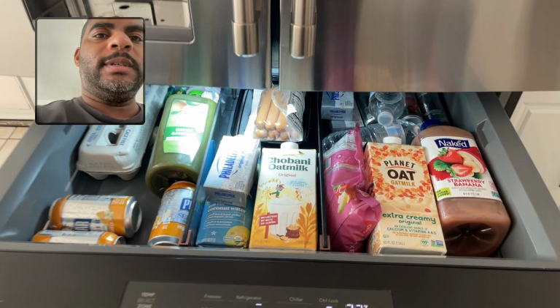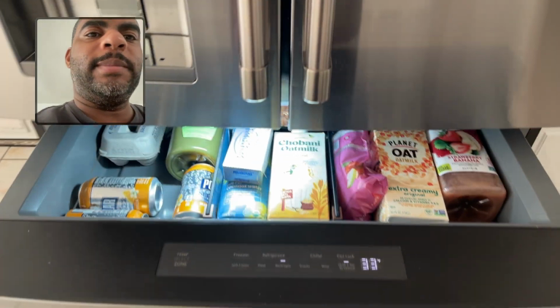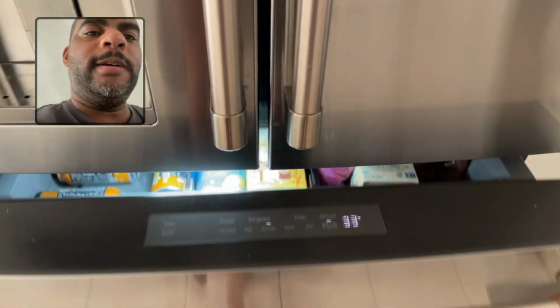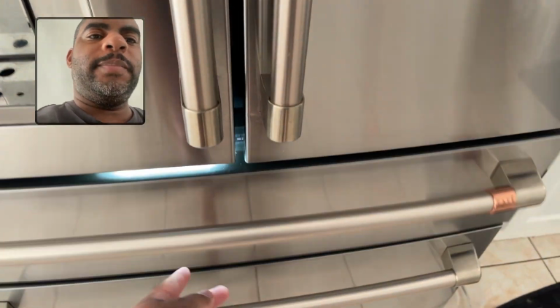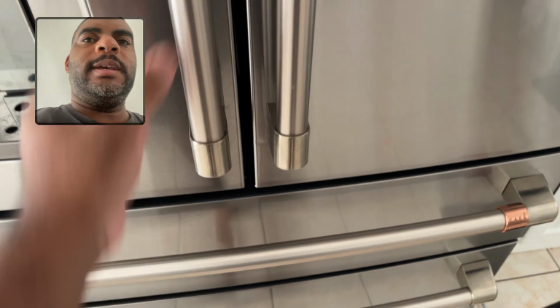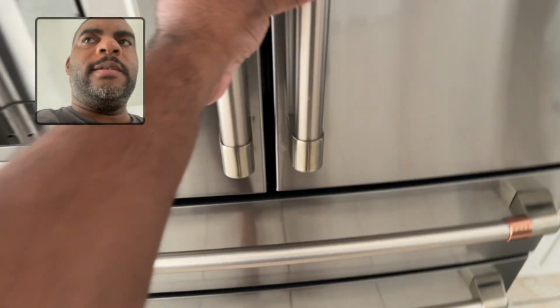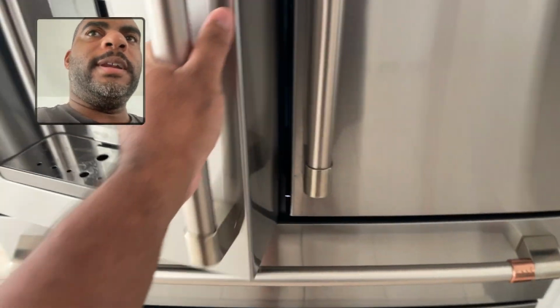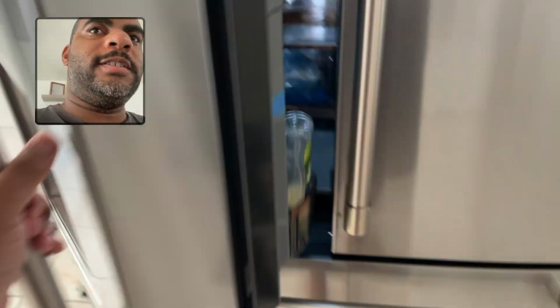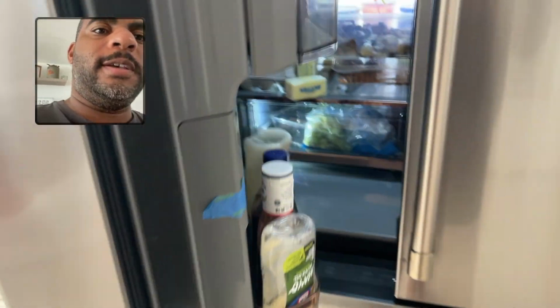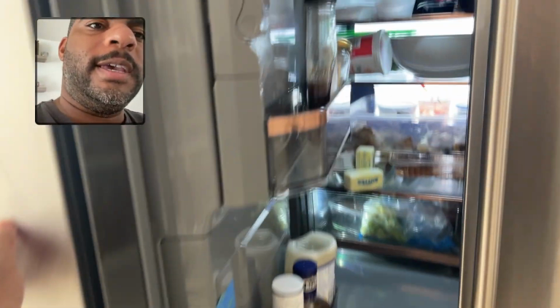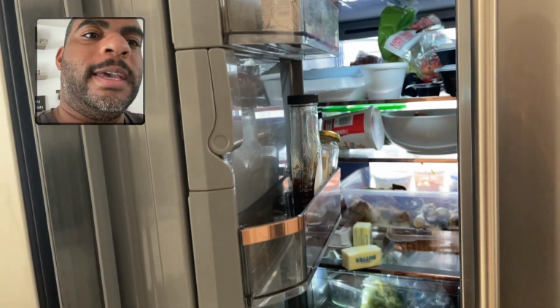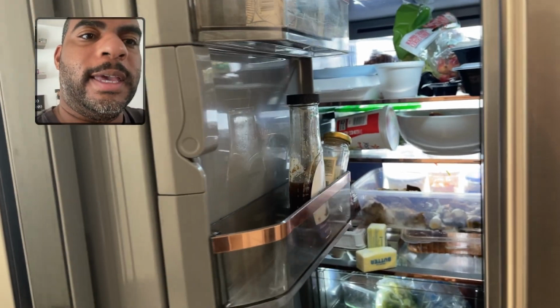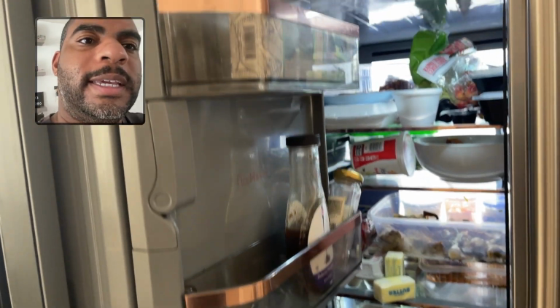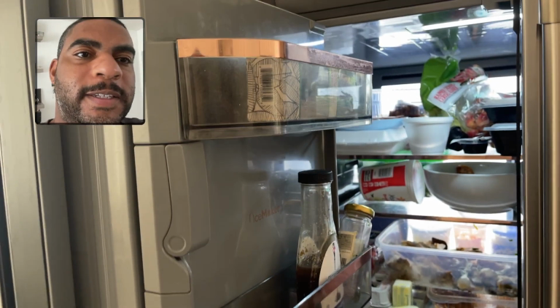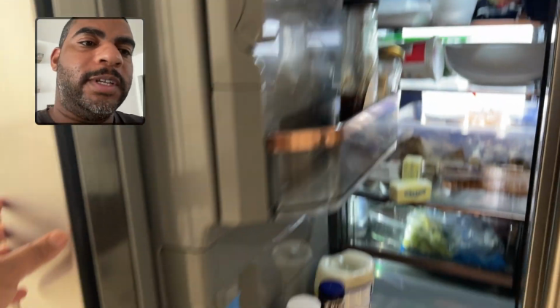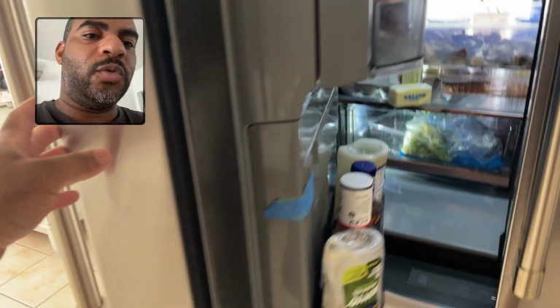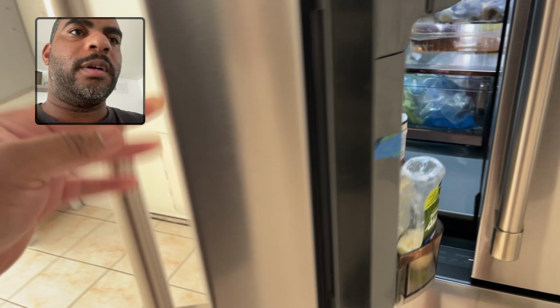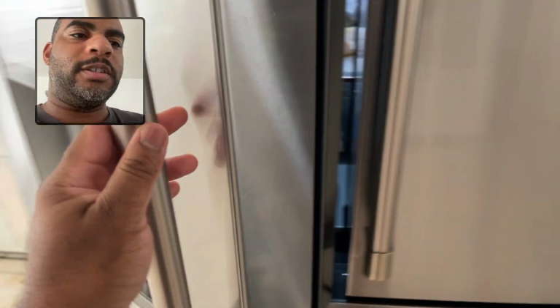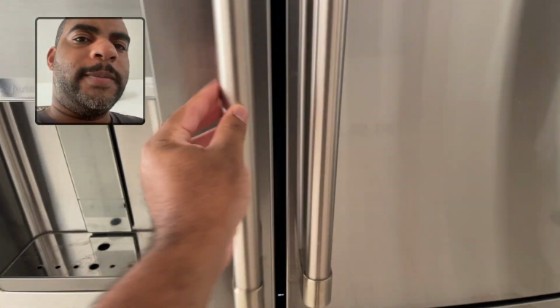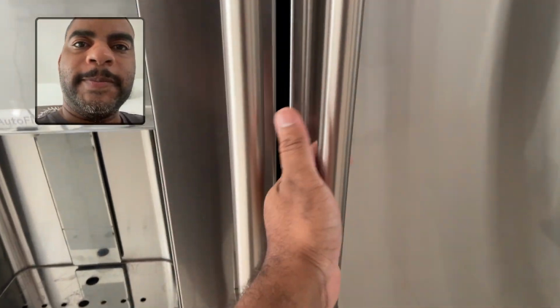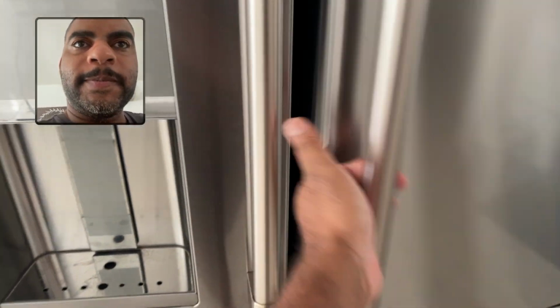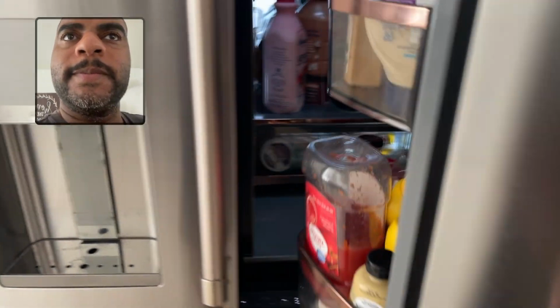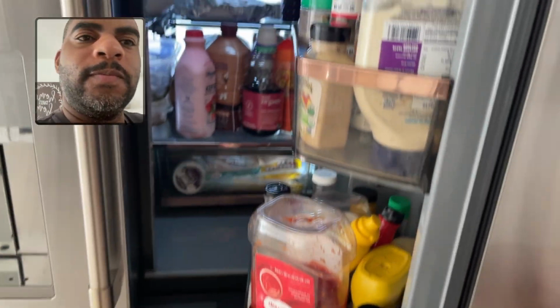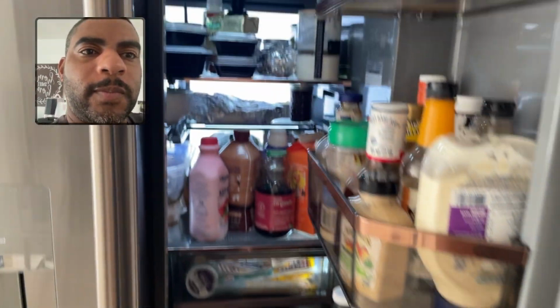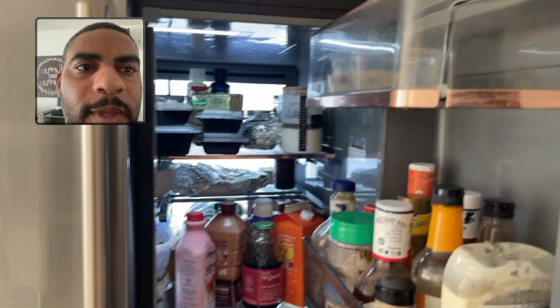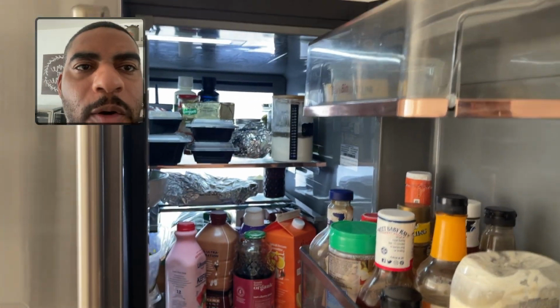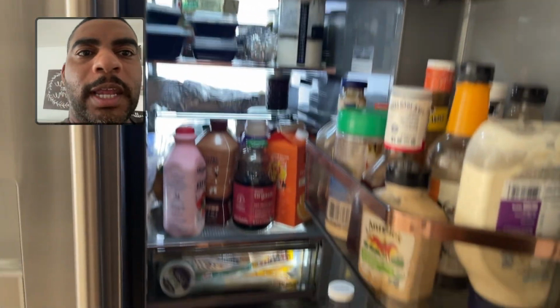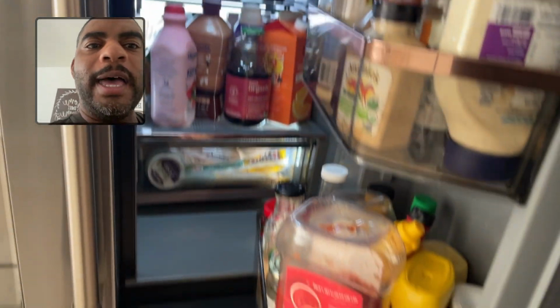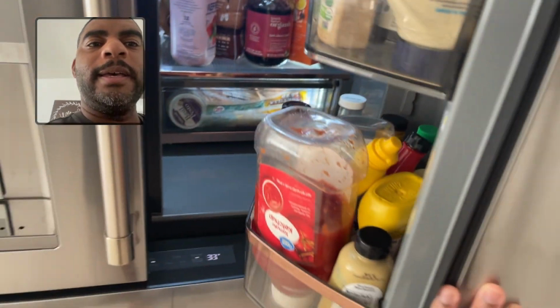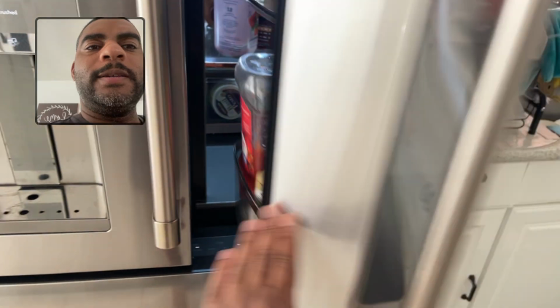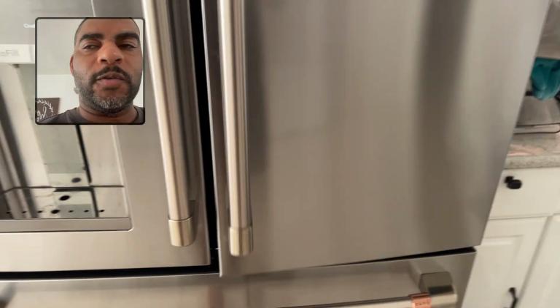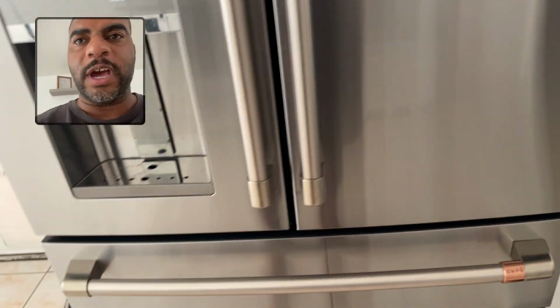Same here — very nice. And easily we just store our stuff in. It holds a lot and does a great job.